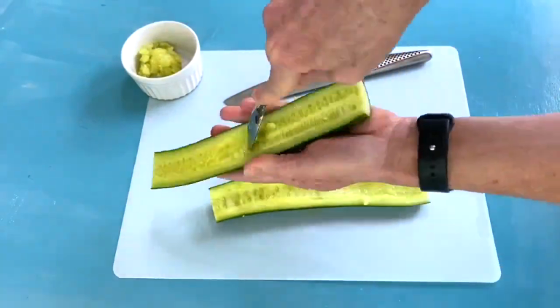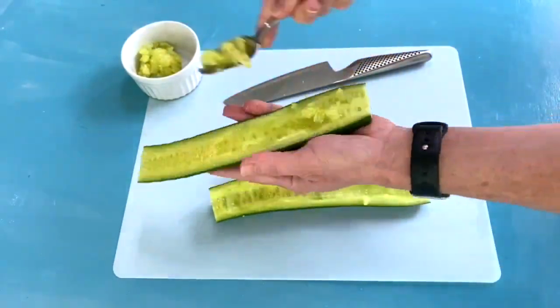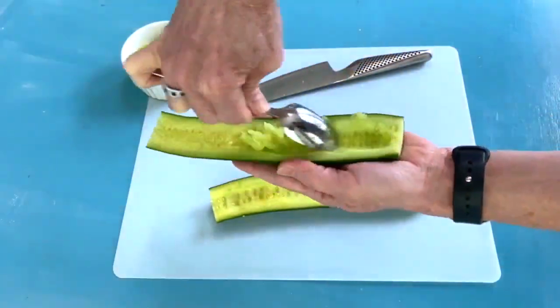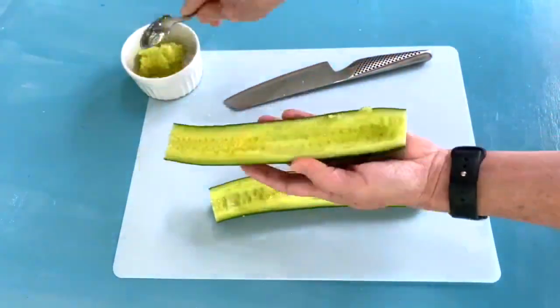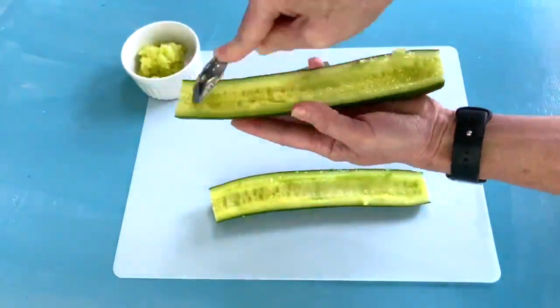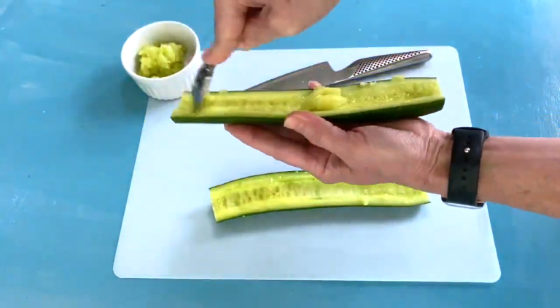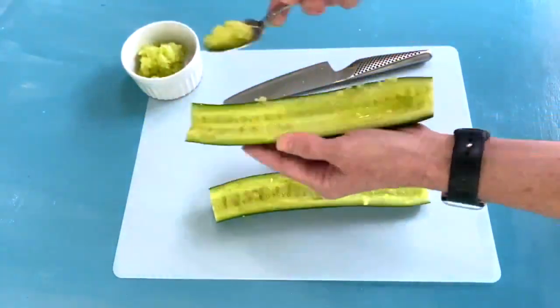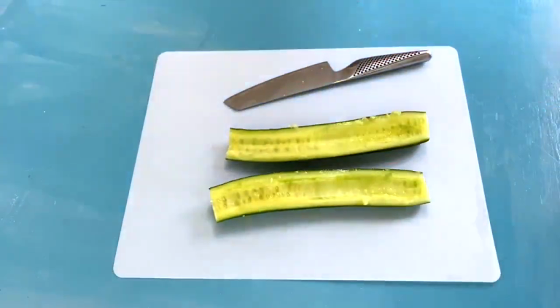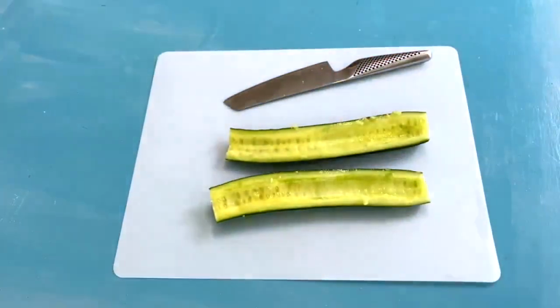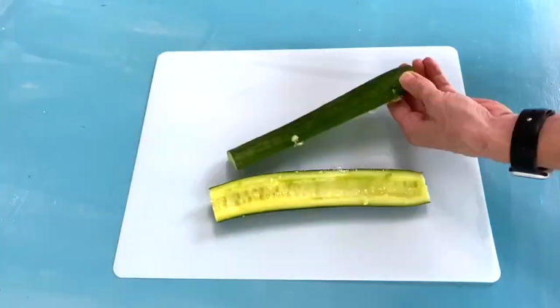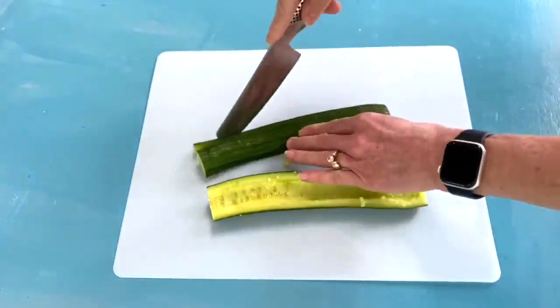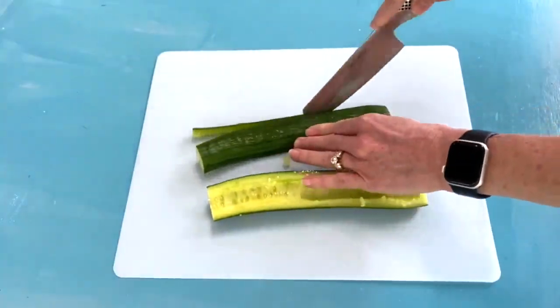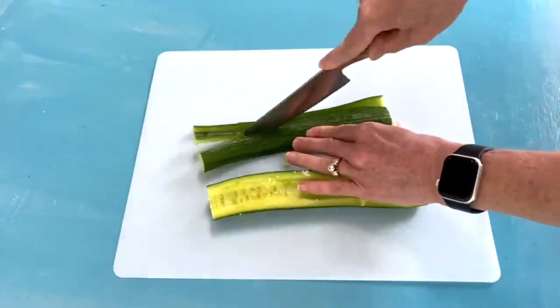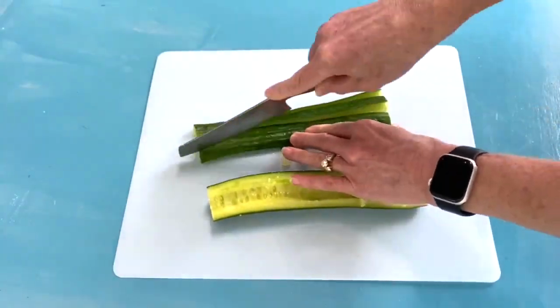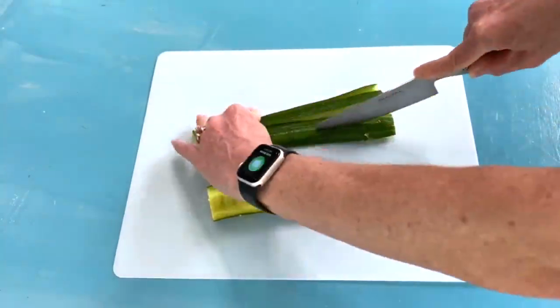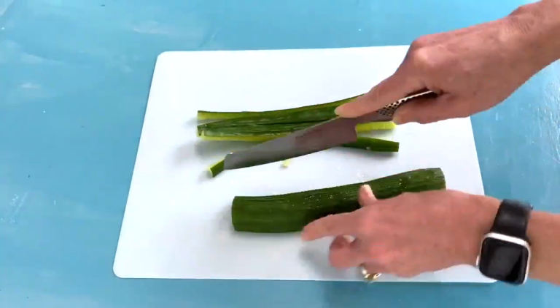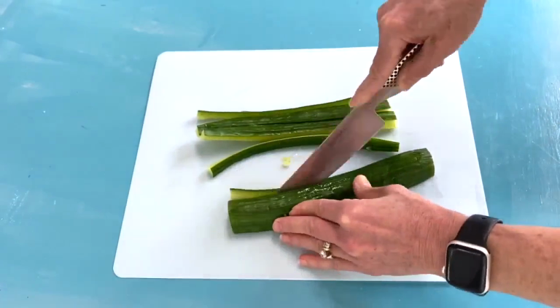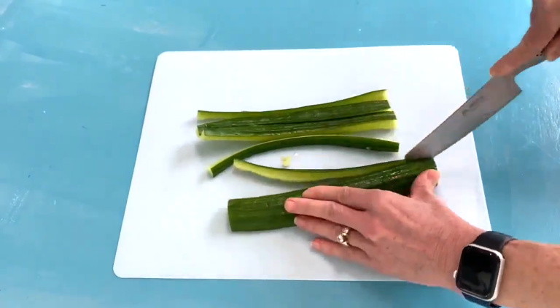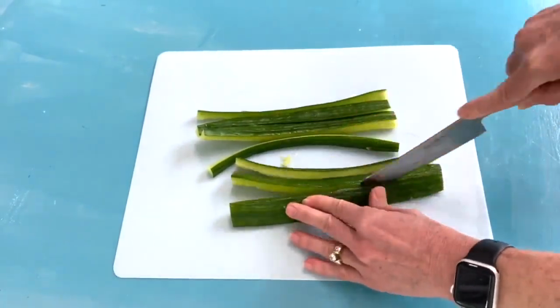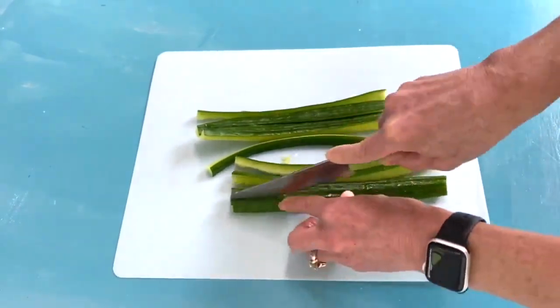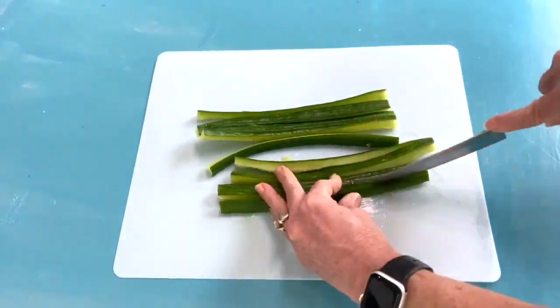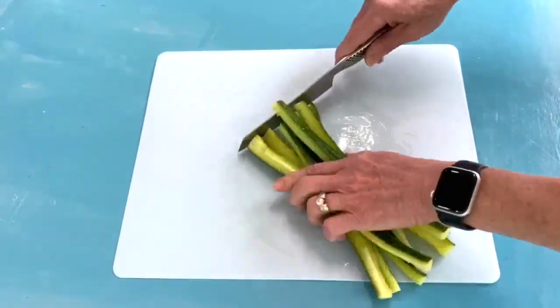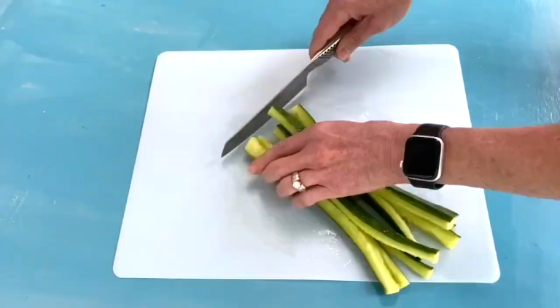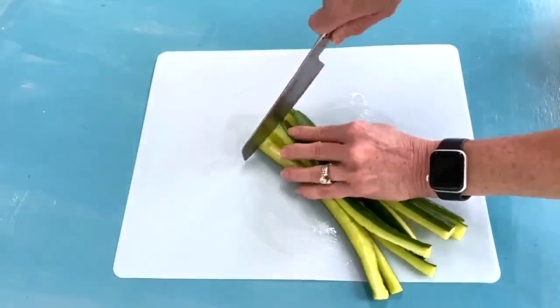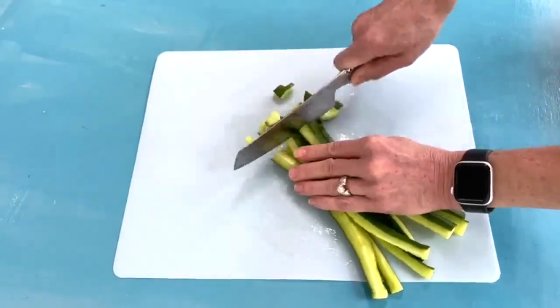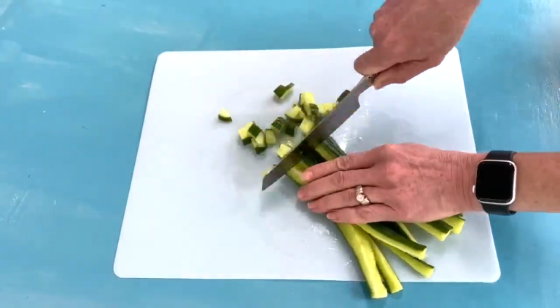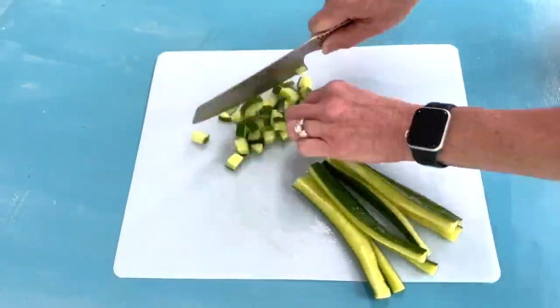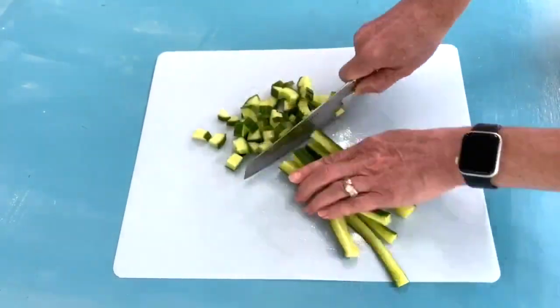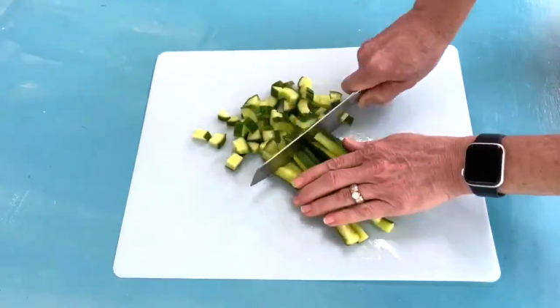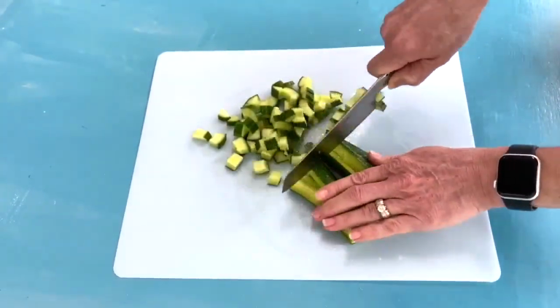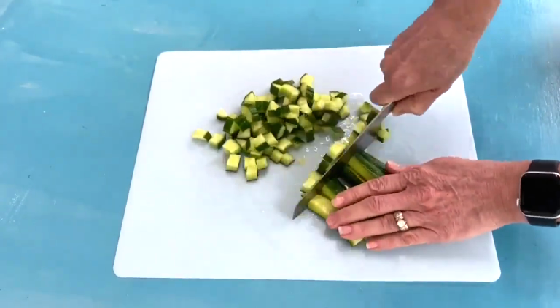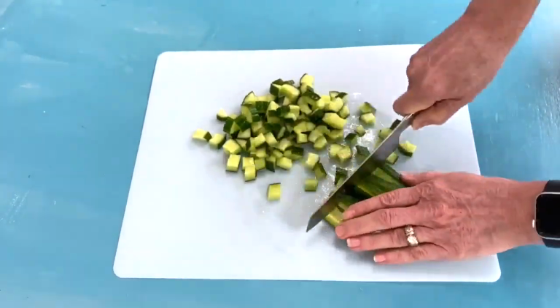Starting with the English cucumber. I like to cut this in half and then scrape out the seeds before cutting it long ways and then turning it sideways to cut it into a small dice.